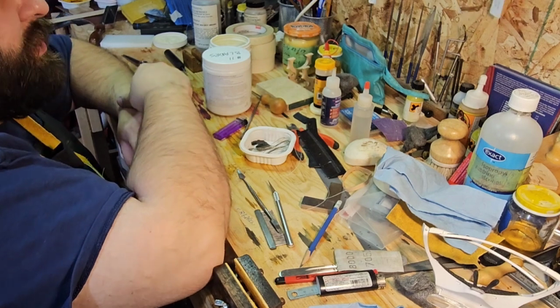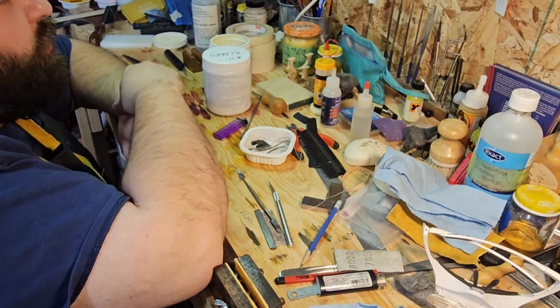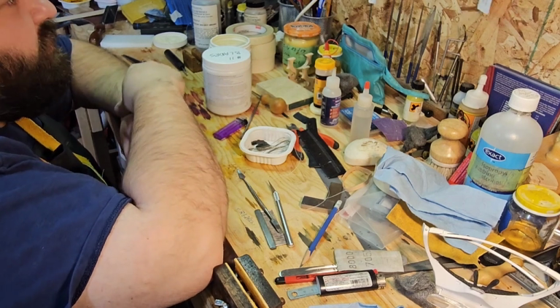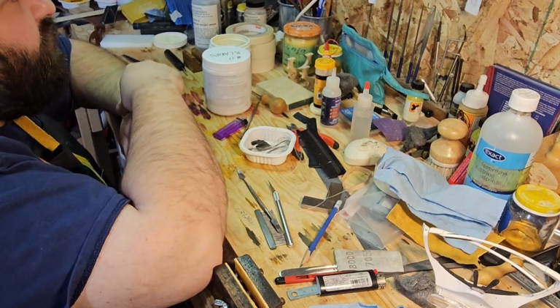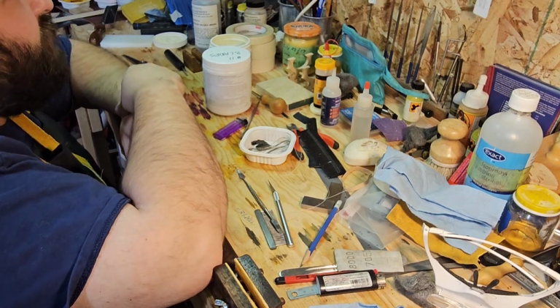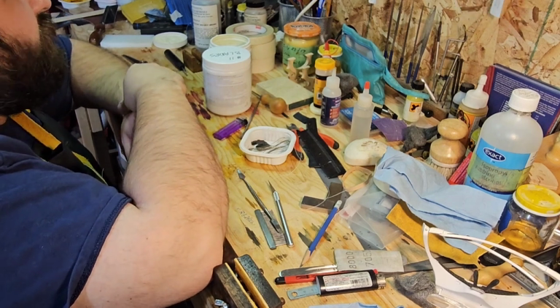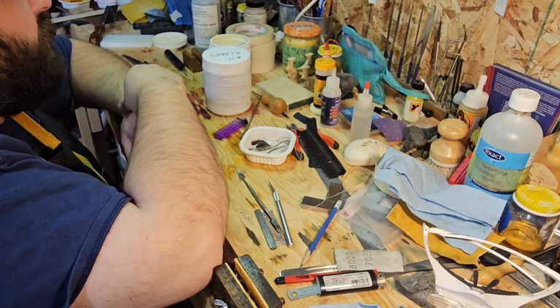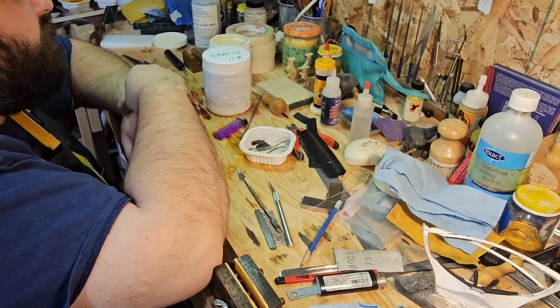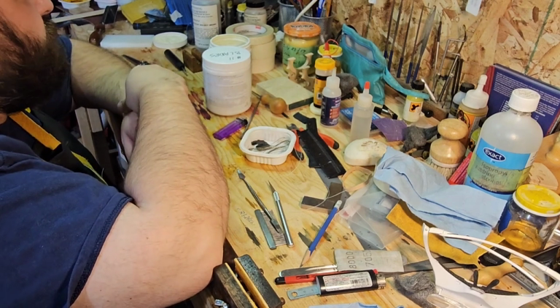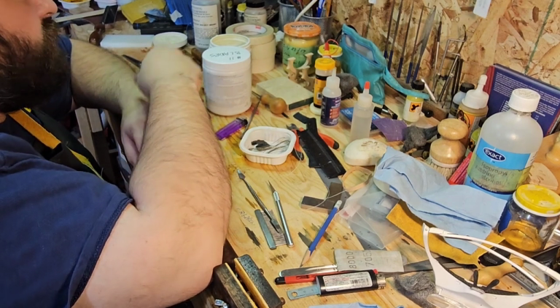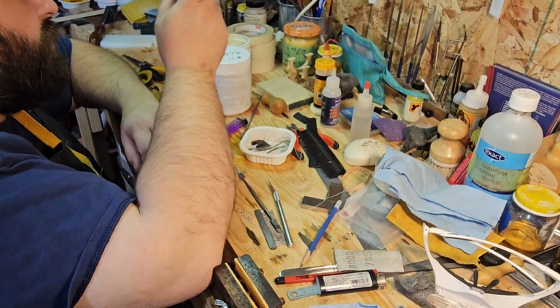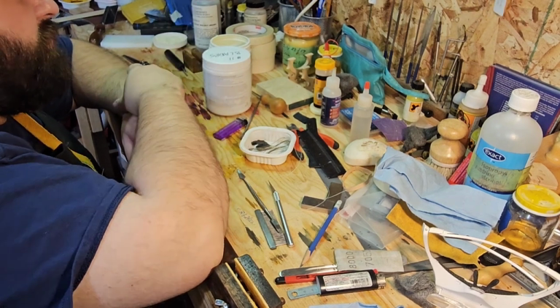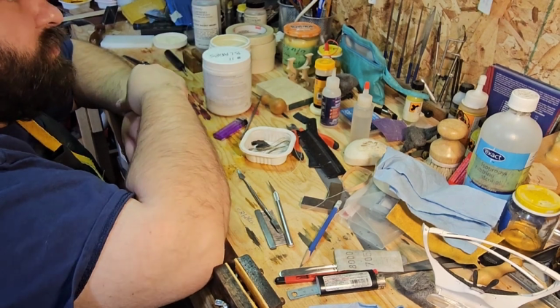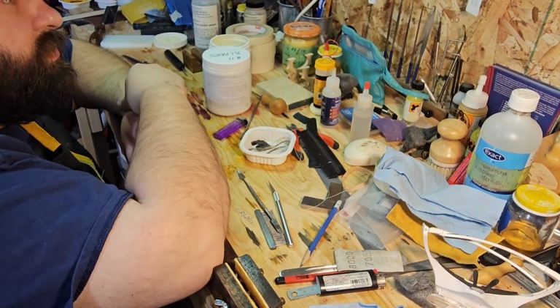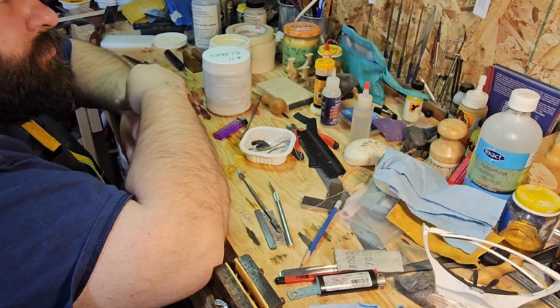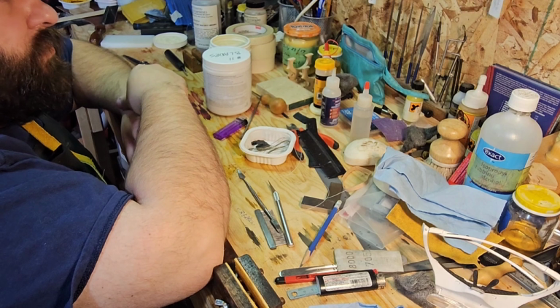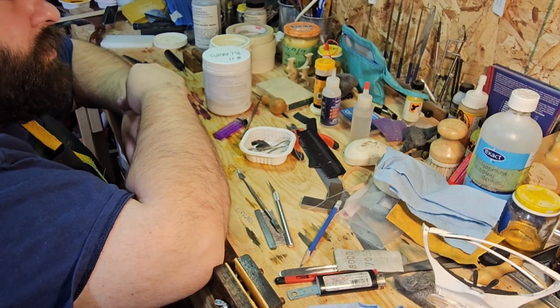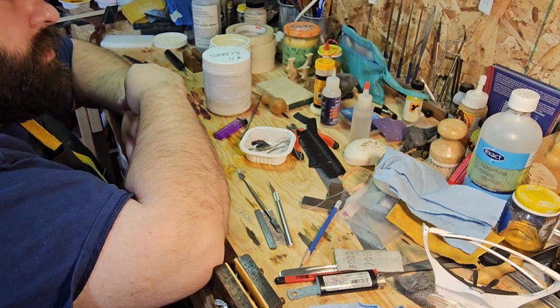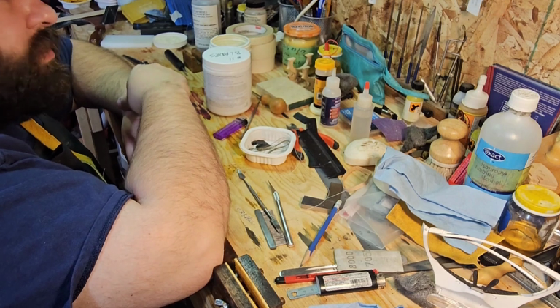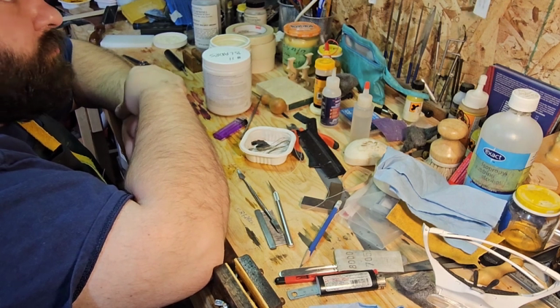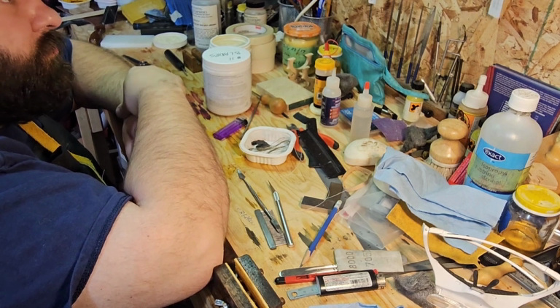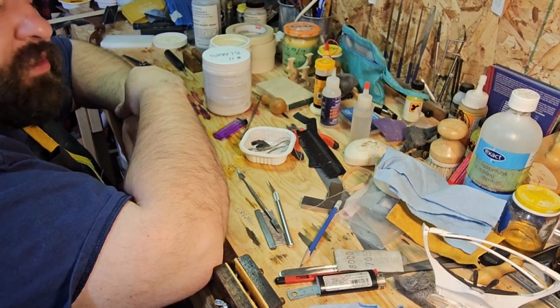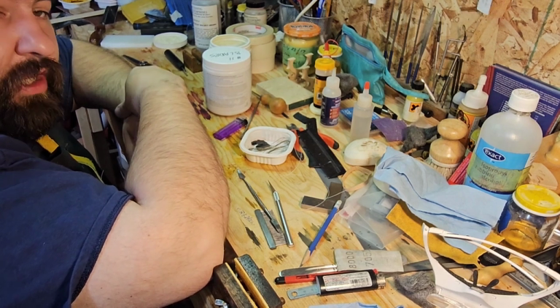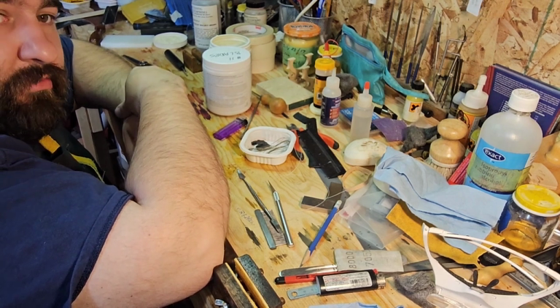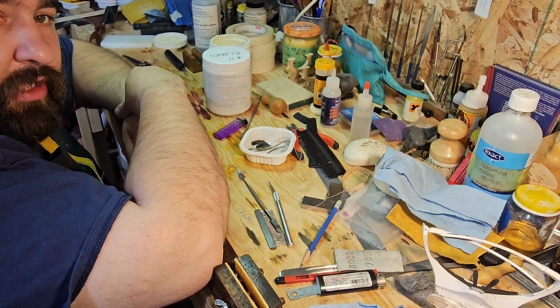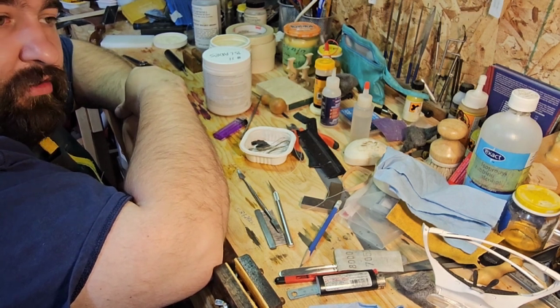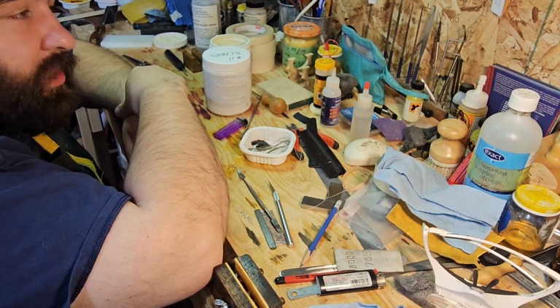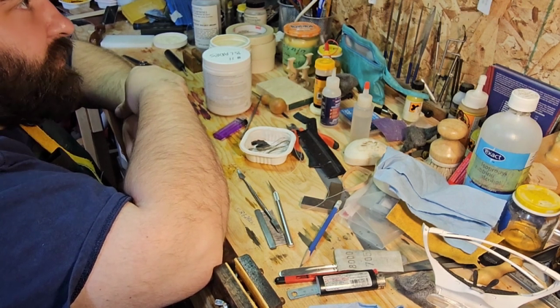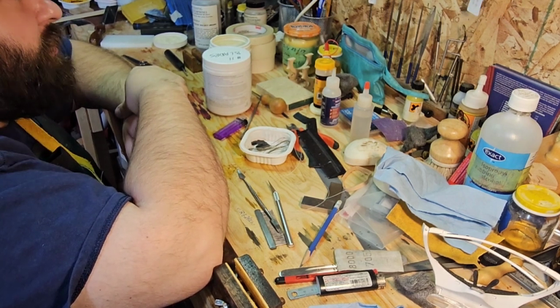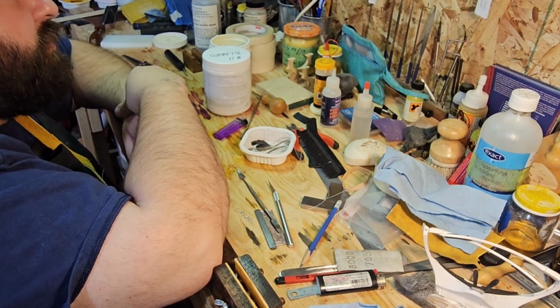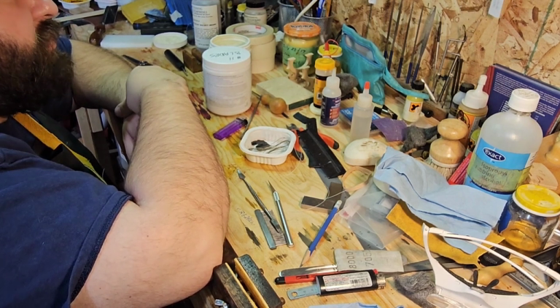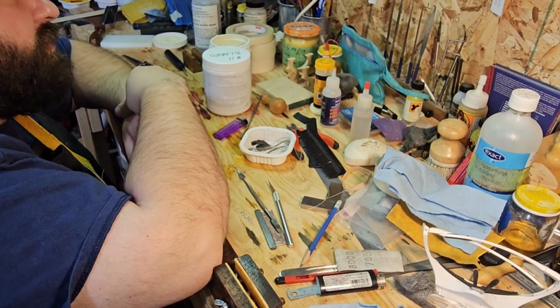Again, this bow isn't that old. This is one of my previous students, and they just play hard, they play lots — so that's great to see.